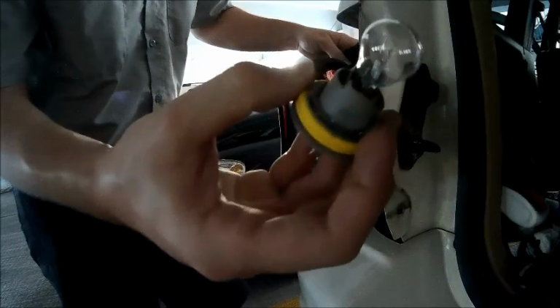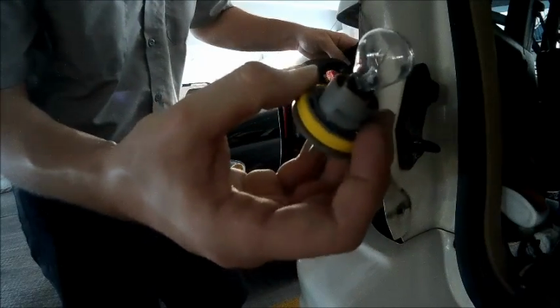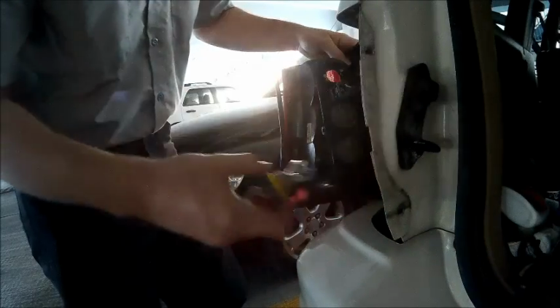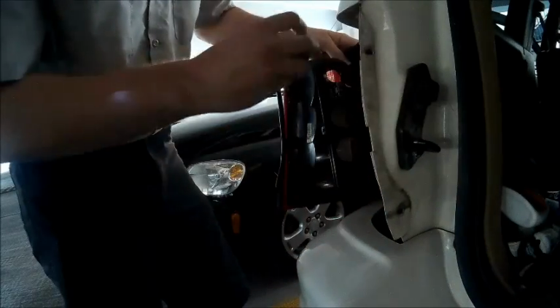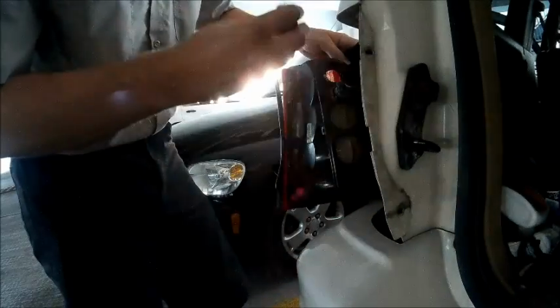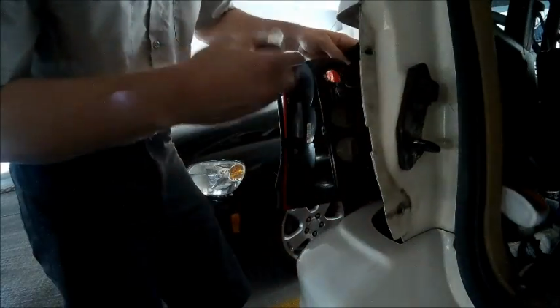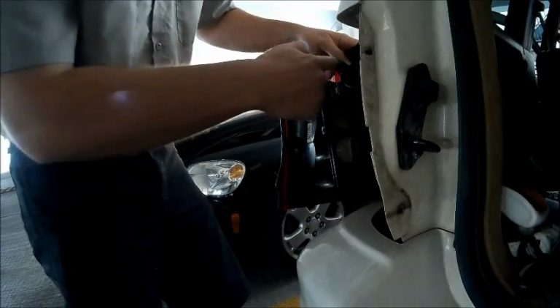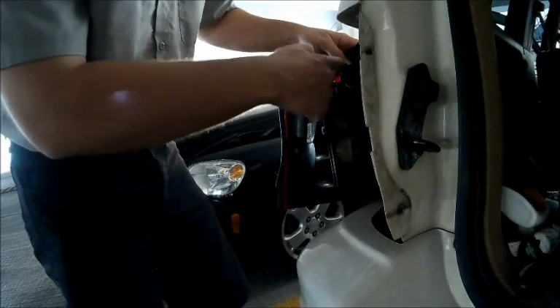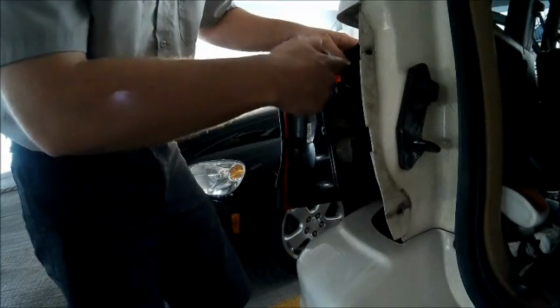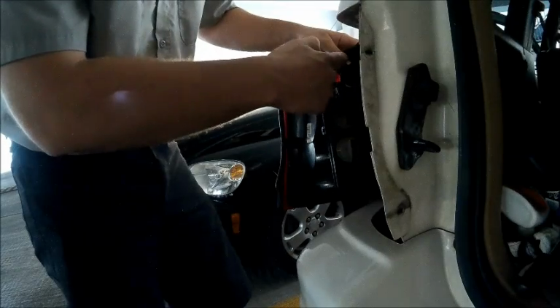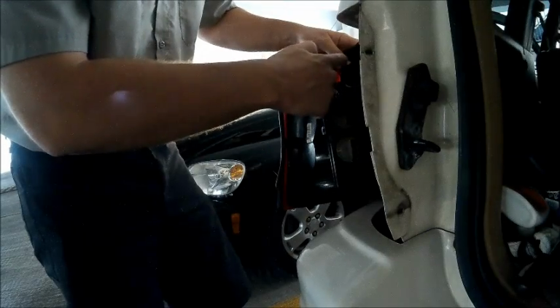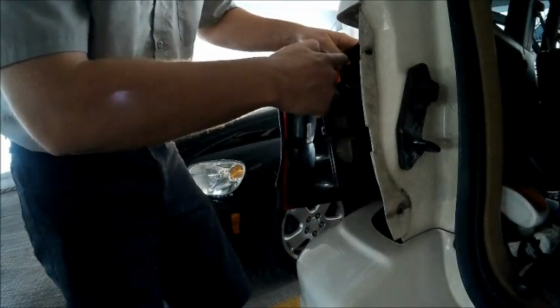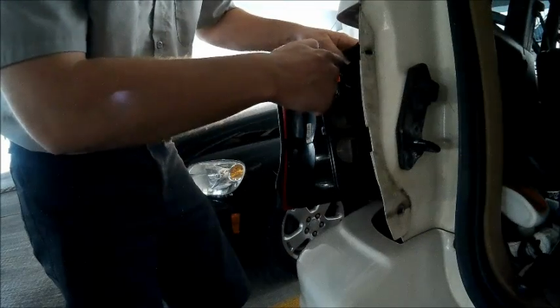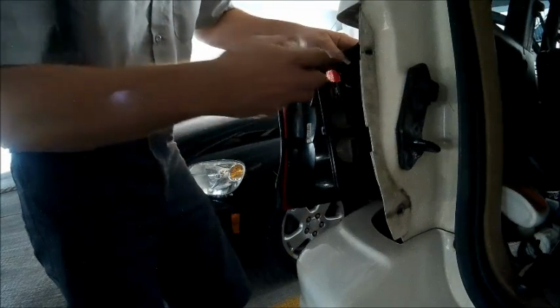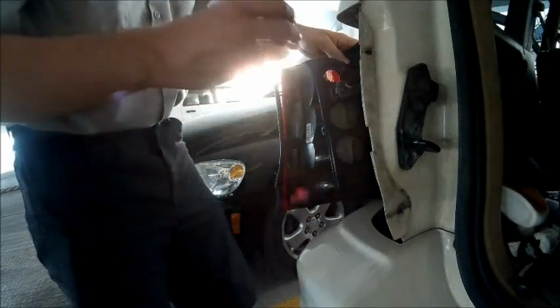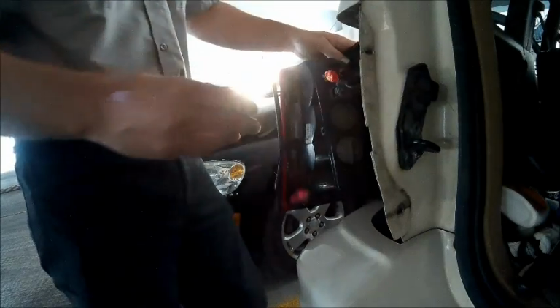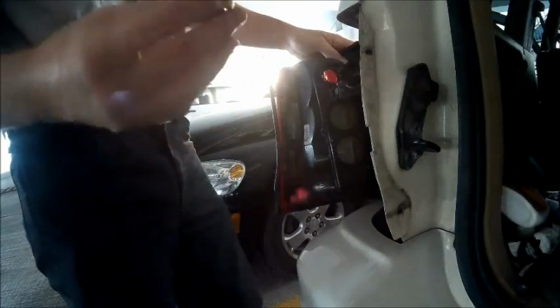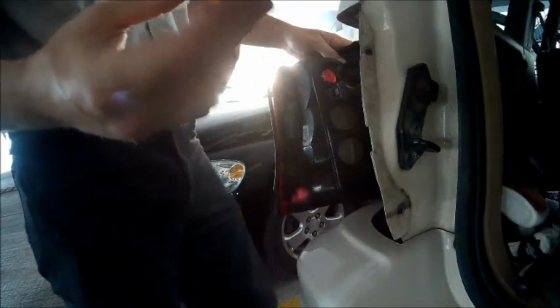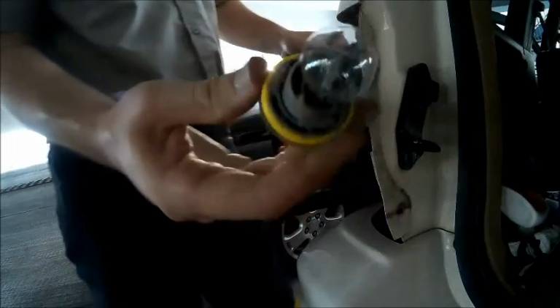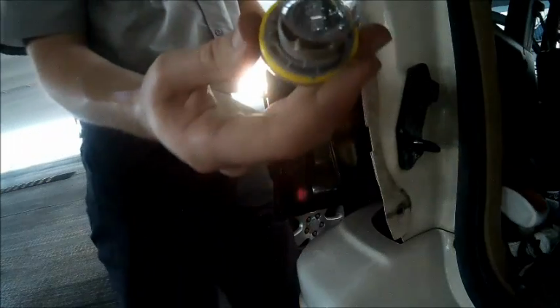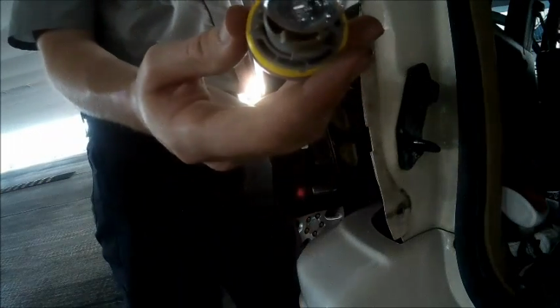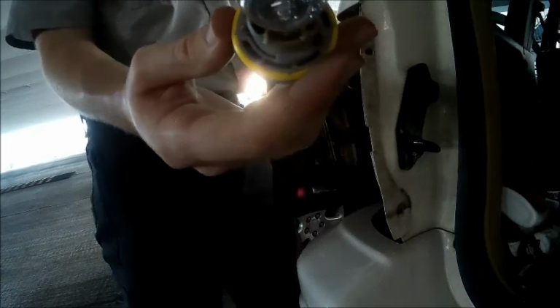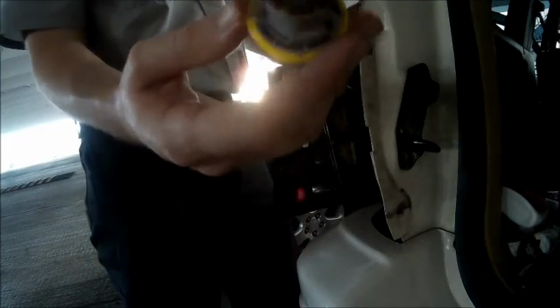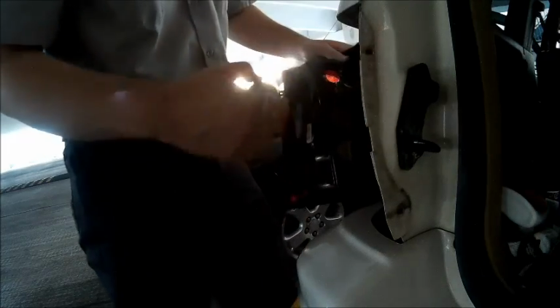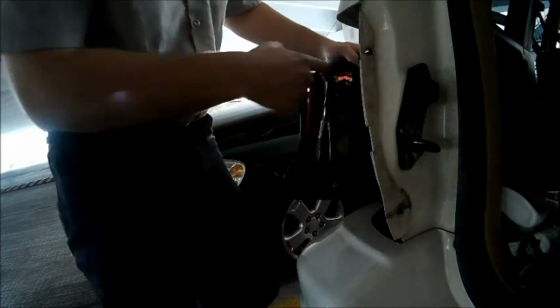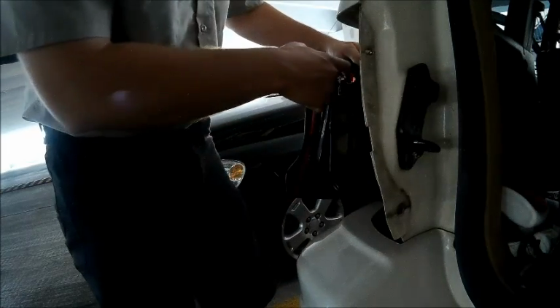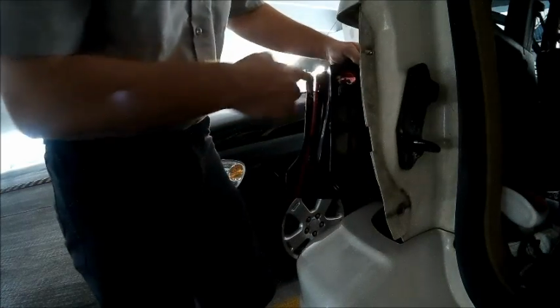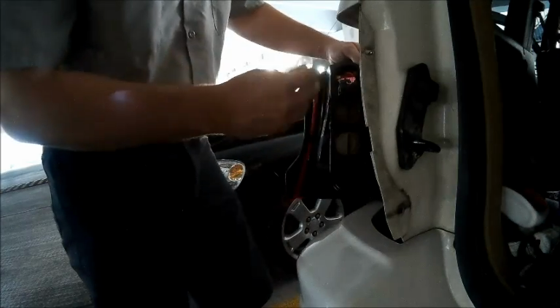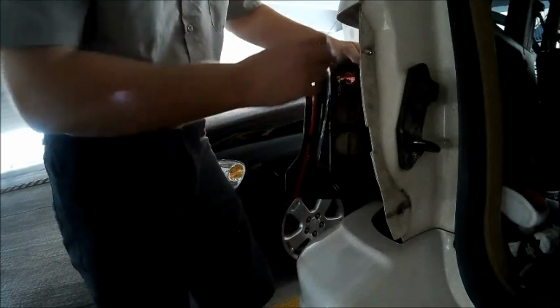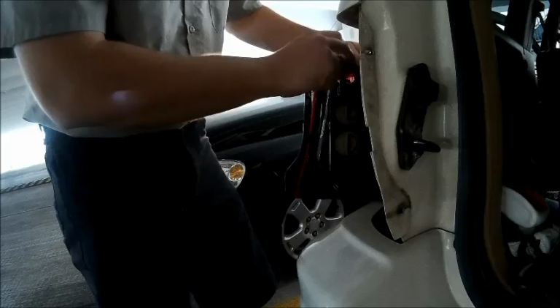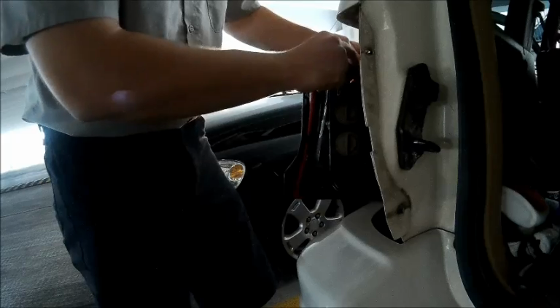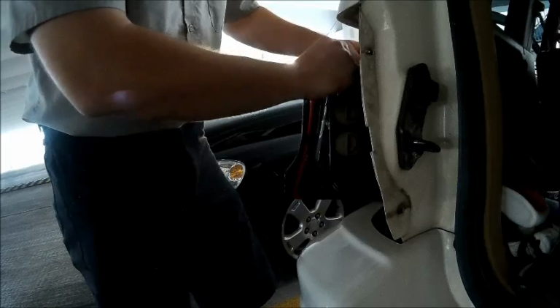Using a flathead screwdriver or your fingers, you can pry and bend the tabs to make sure there is a good connection. Be very careful — they are delicate and you do not want to damage them, as that will result in having to purchase a new light housing assembly.